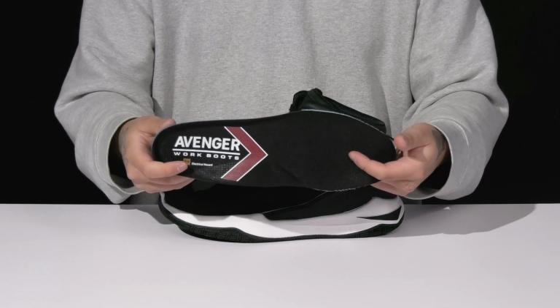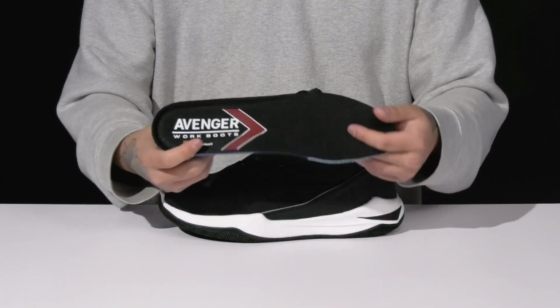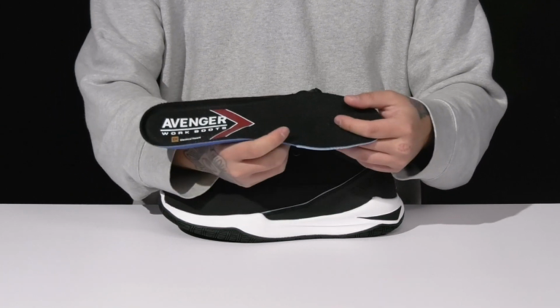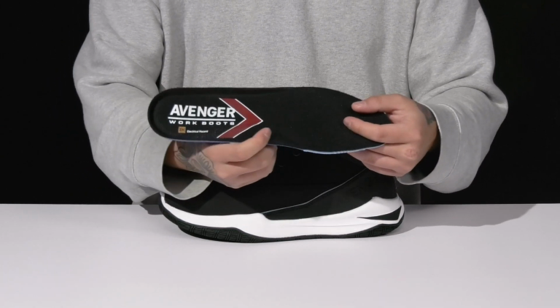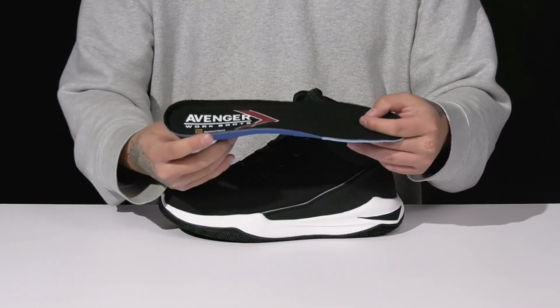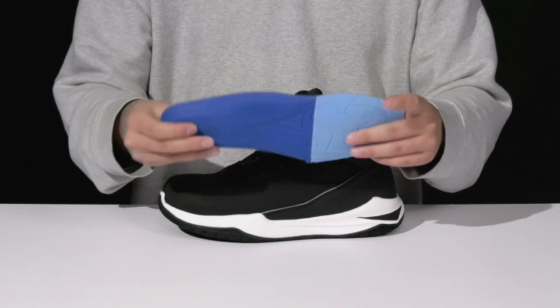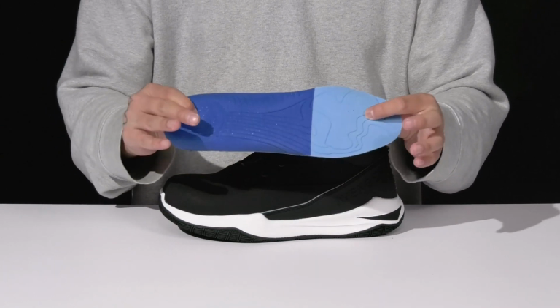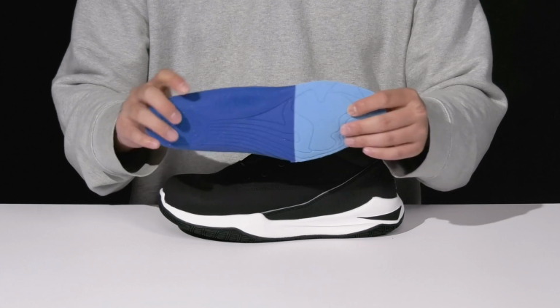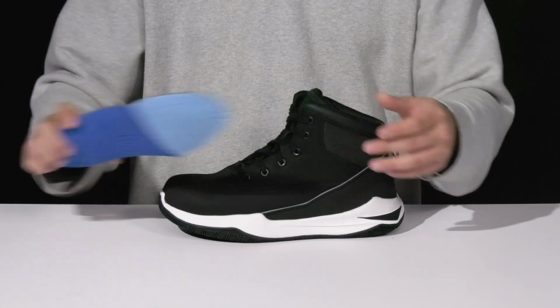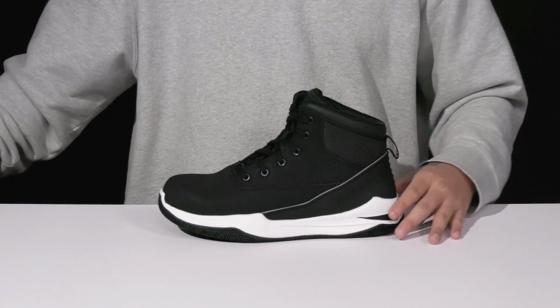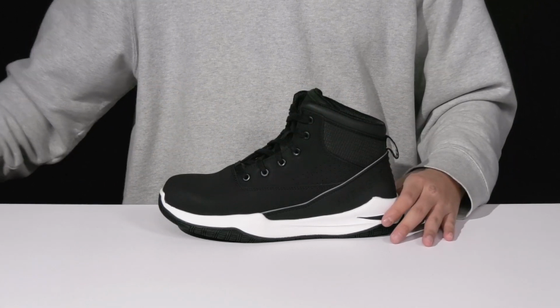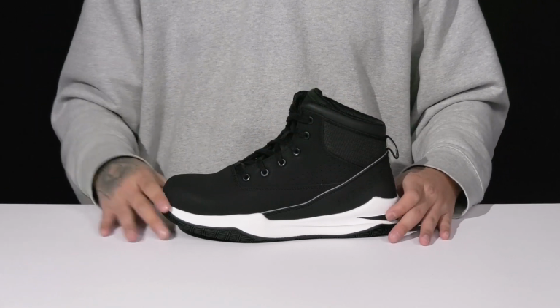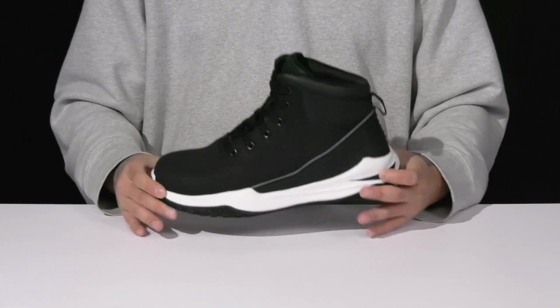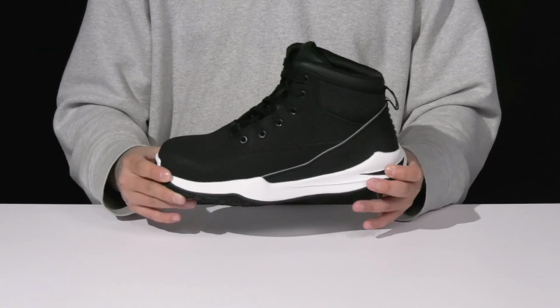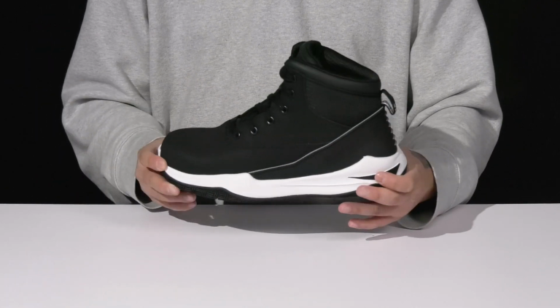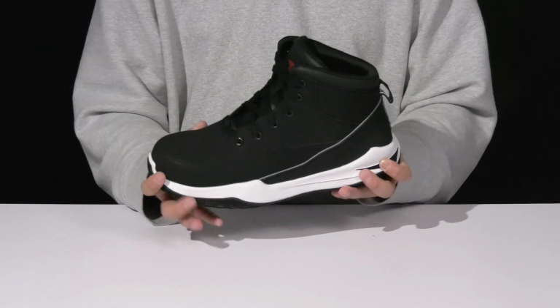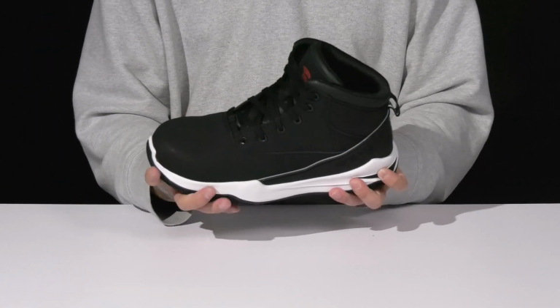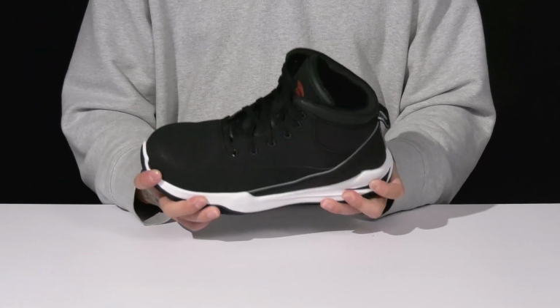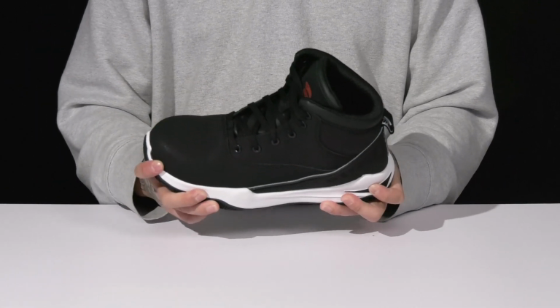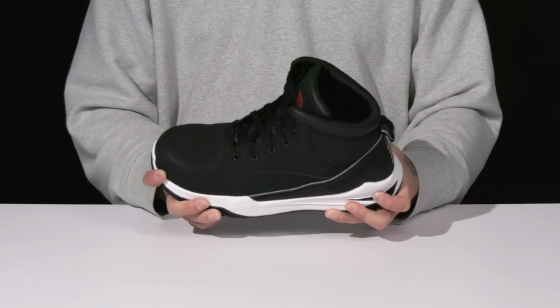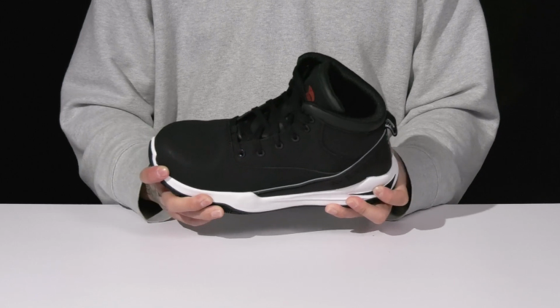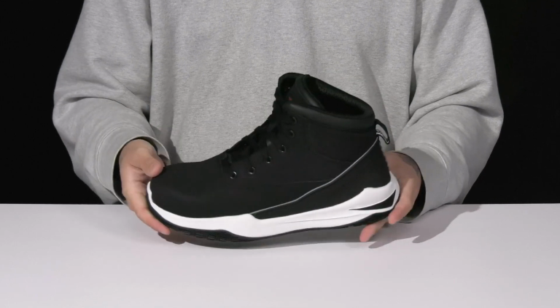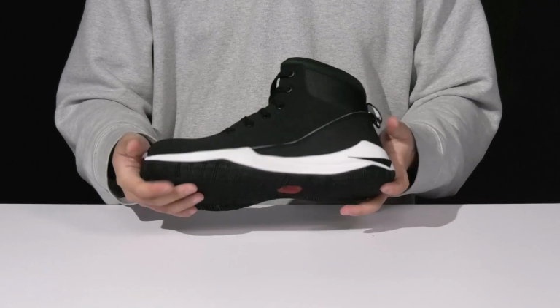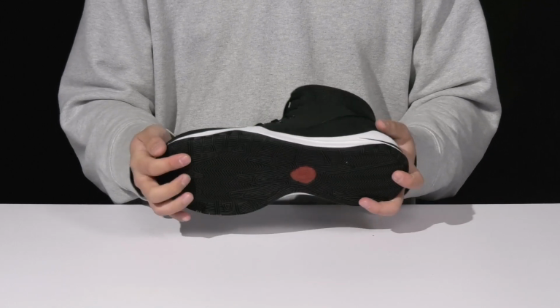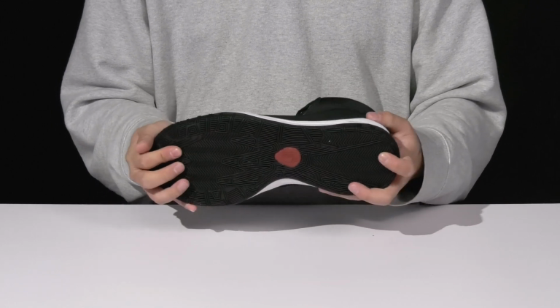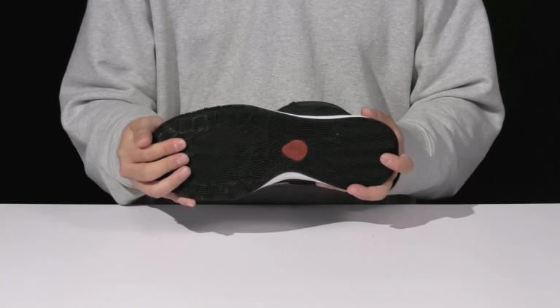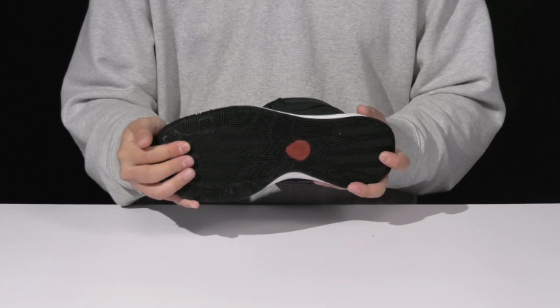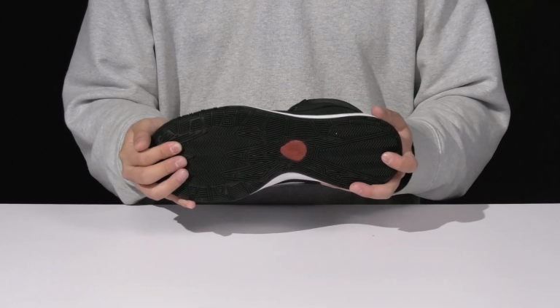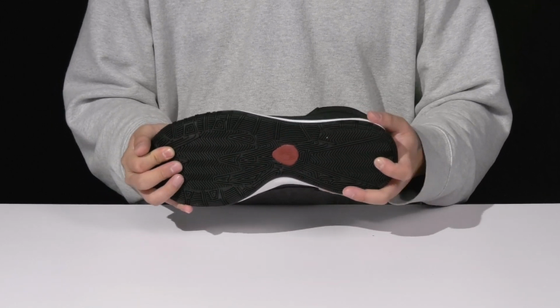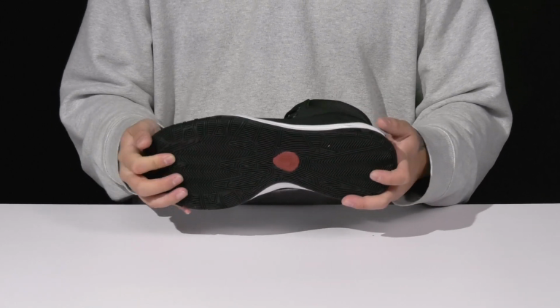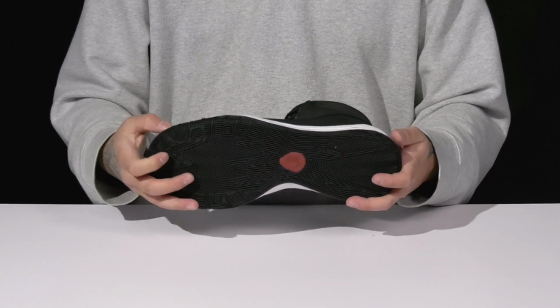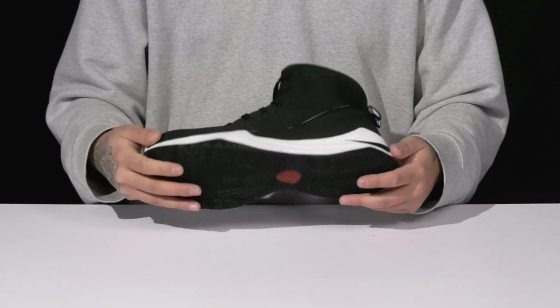It features added arch support and extra cushioning at the heel. This sits on top of a lightweight shock-absorbing foam midsole with a nice sturdy build on the boot itself, and a non-marking, oil and slip resistant rubber outsole to keep you stable.